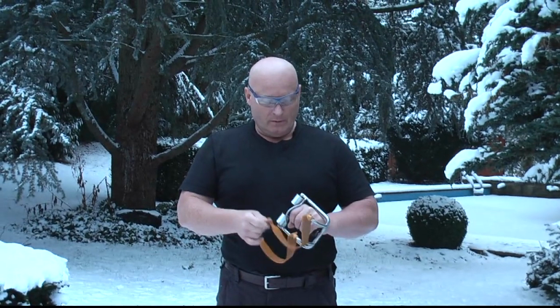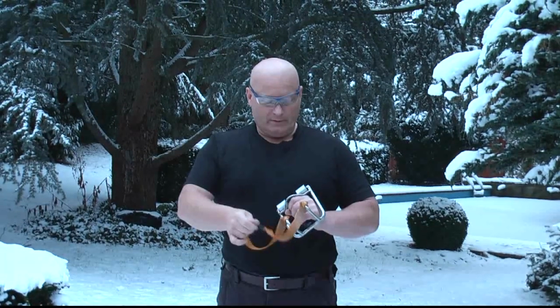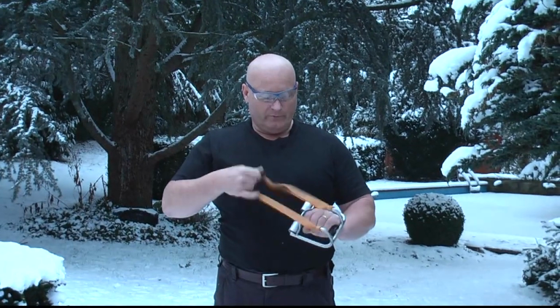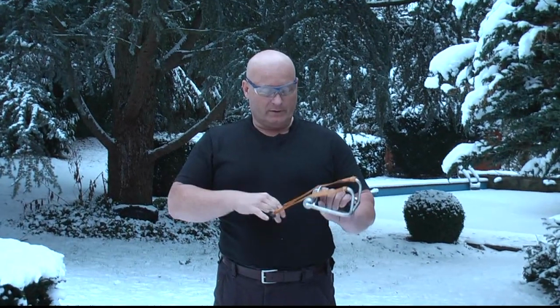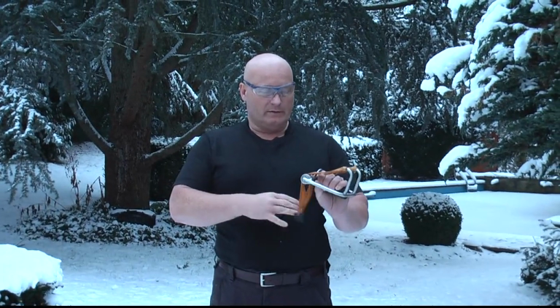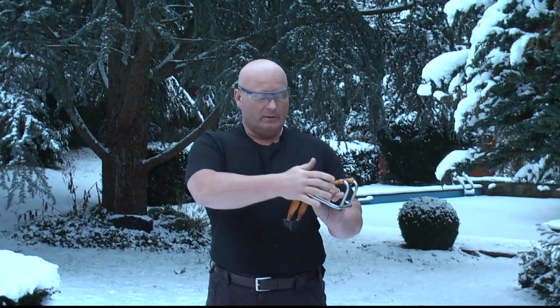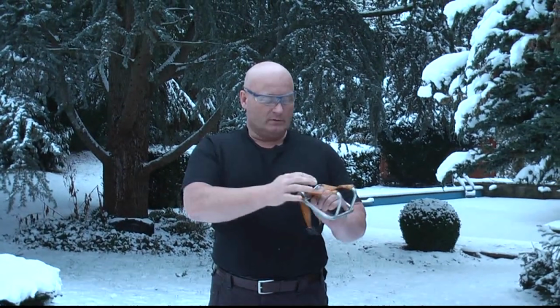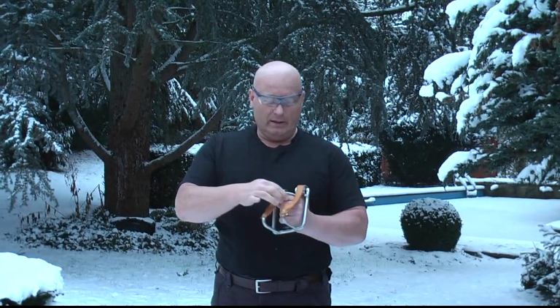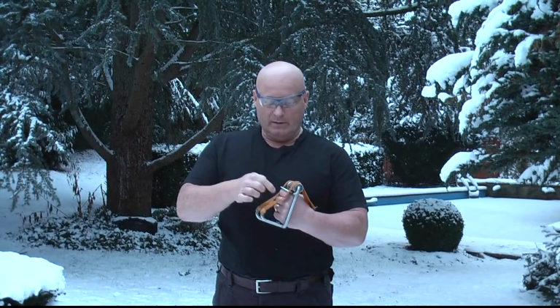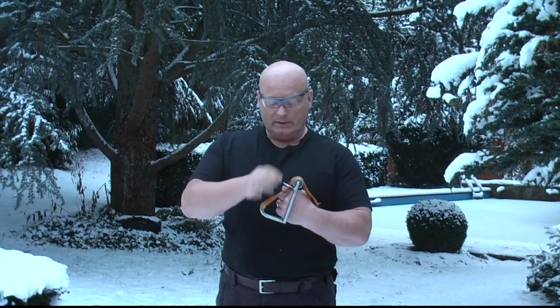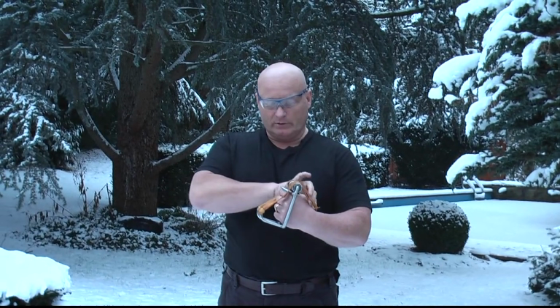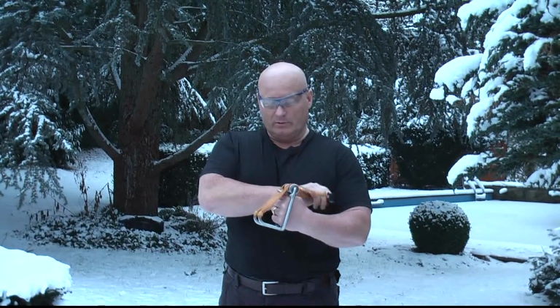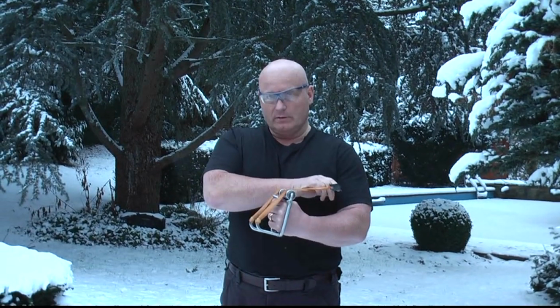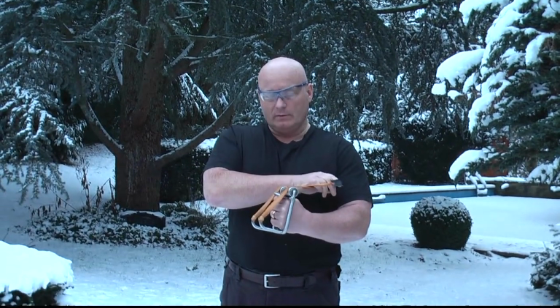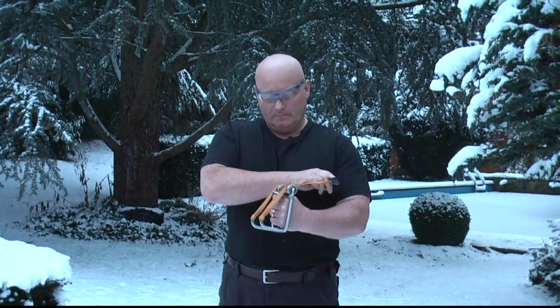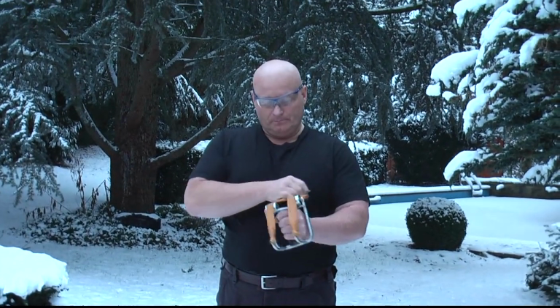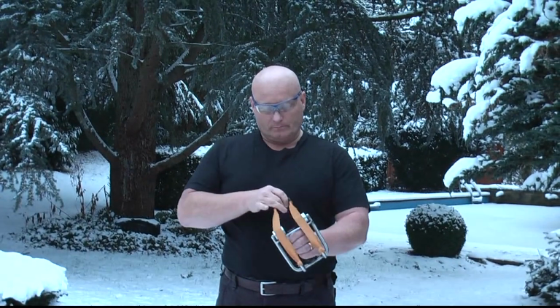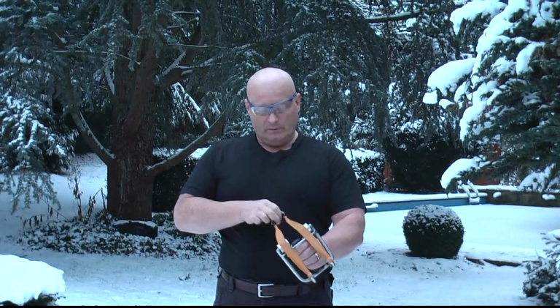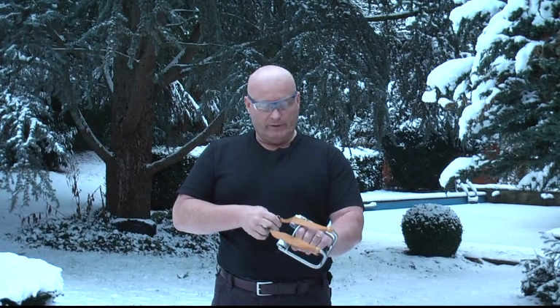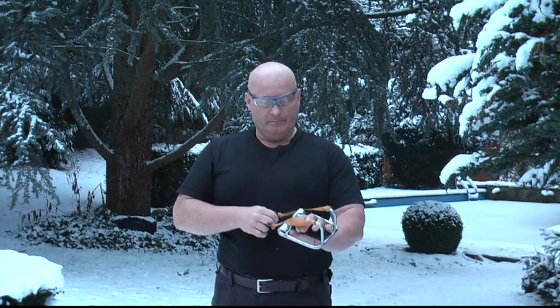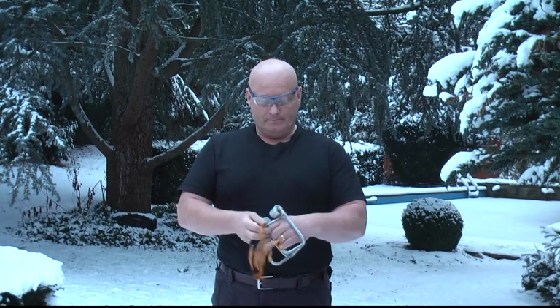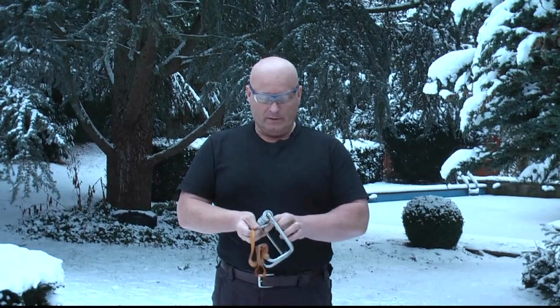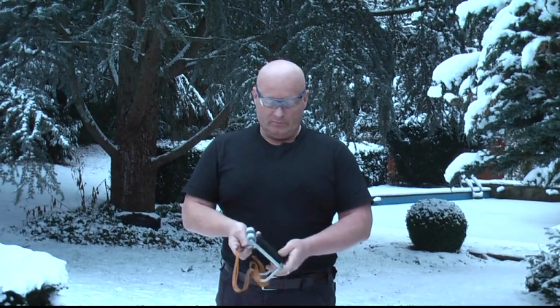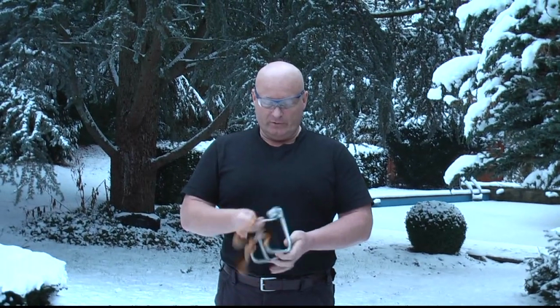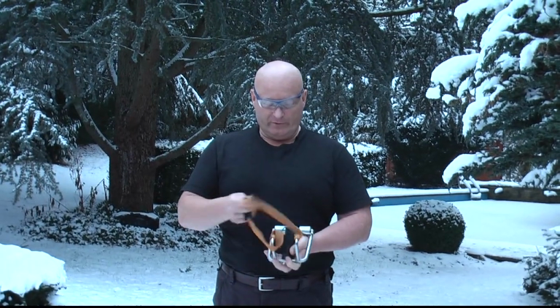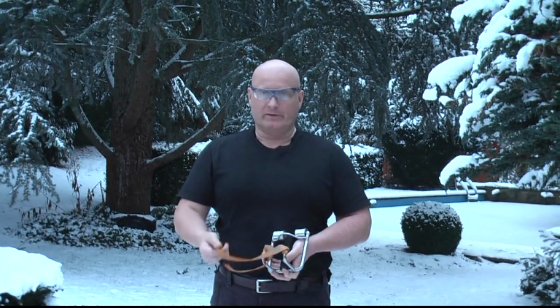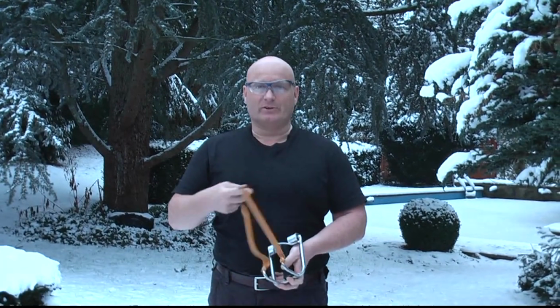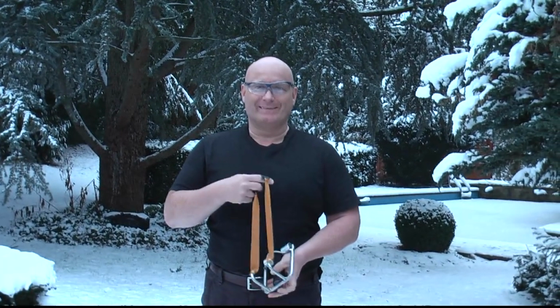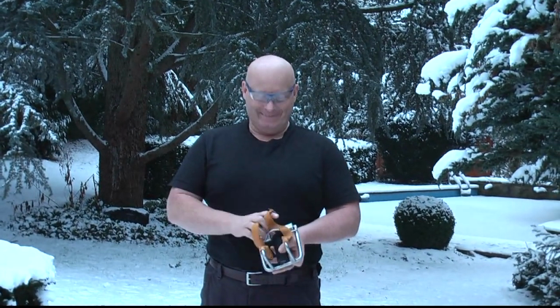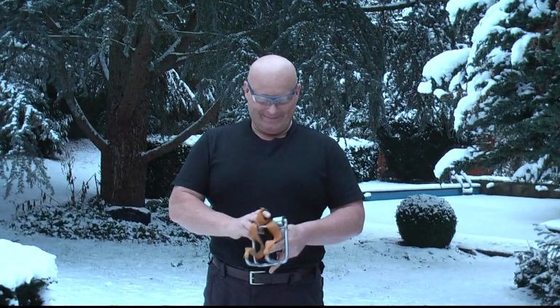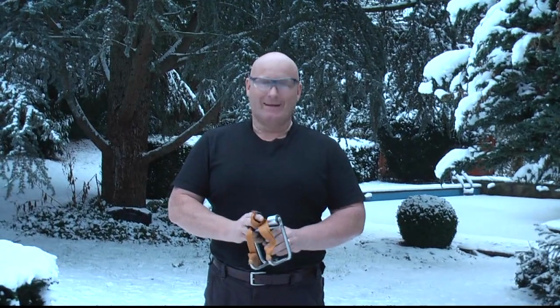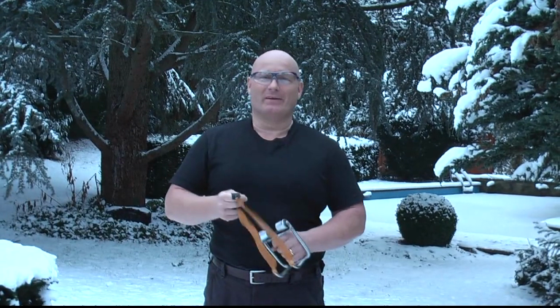I had to forward-extend this a little bit so my hand does not touch the rubber. This shoots really well and it's also a beautiful 21st century type slingshot. Let's shoot with it.